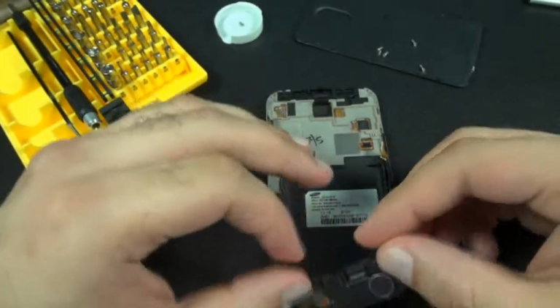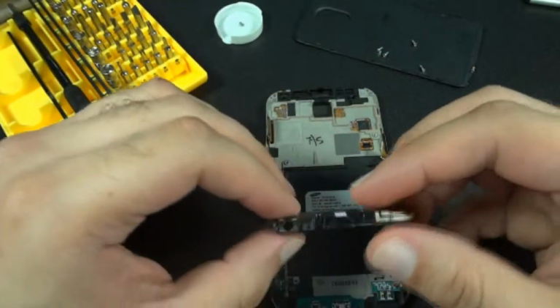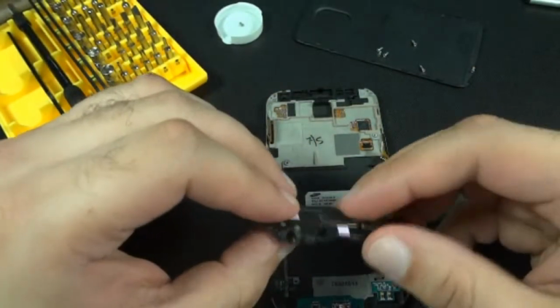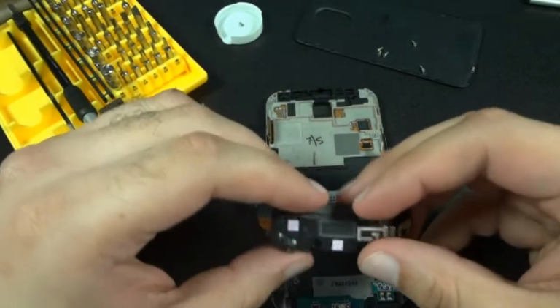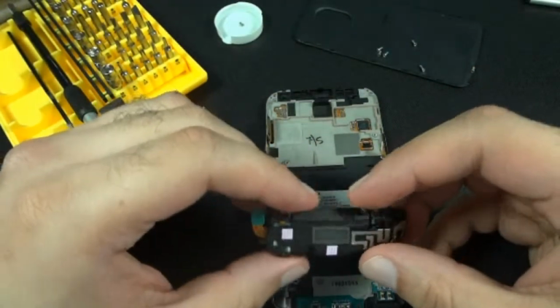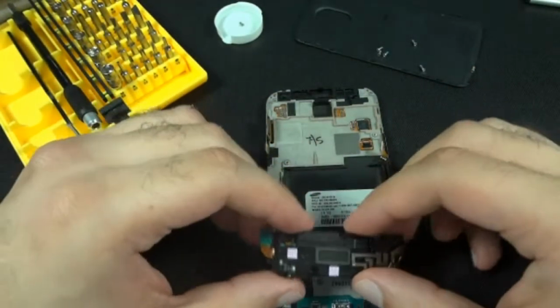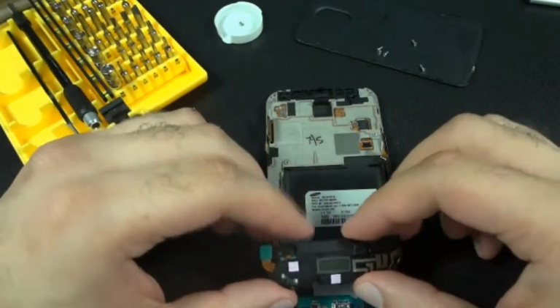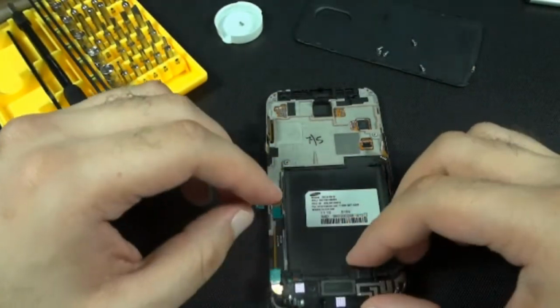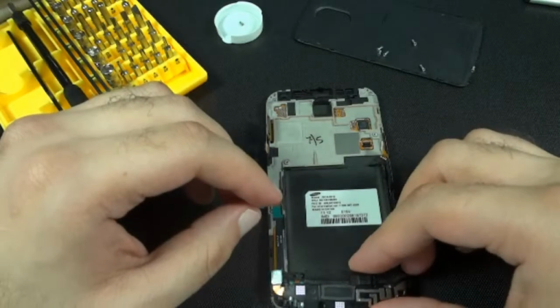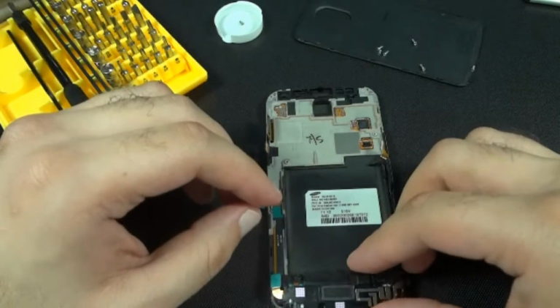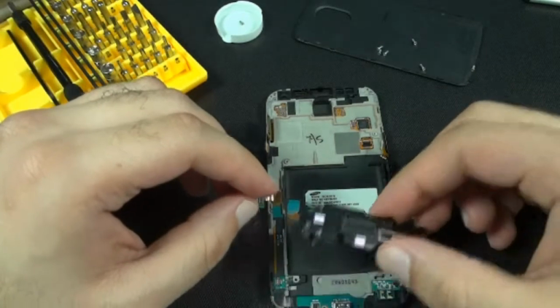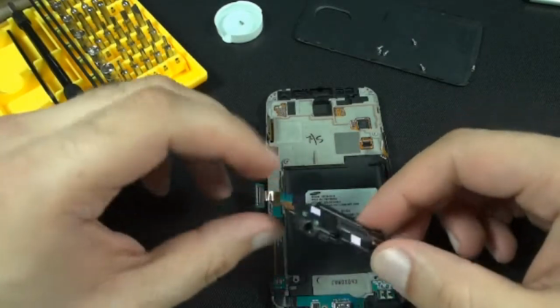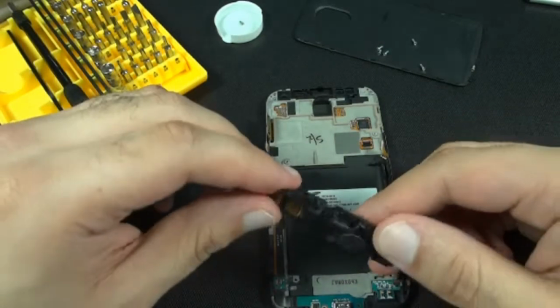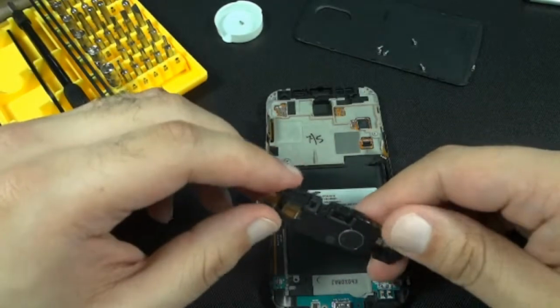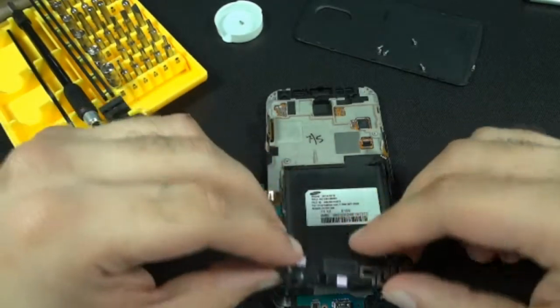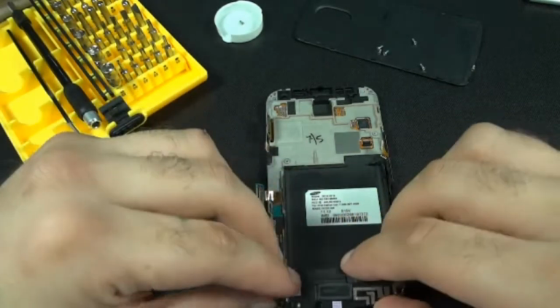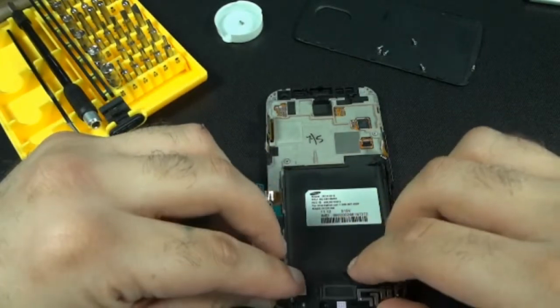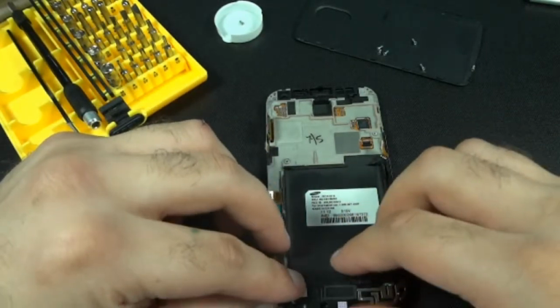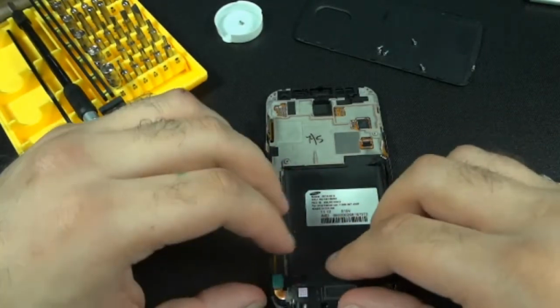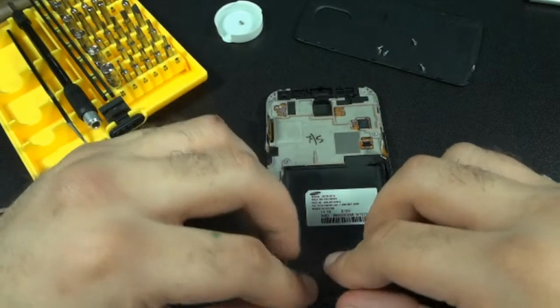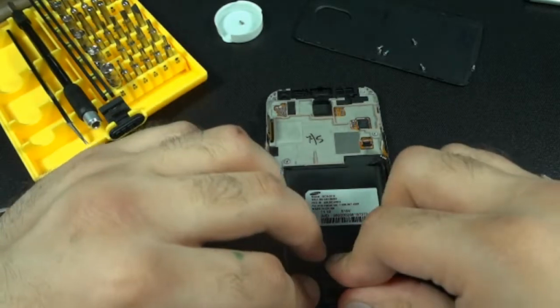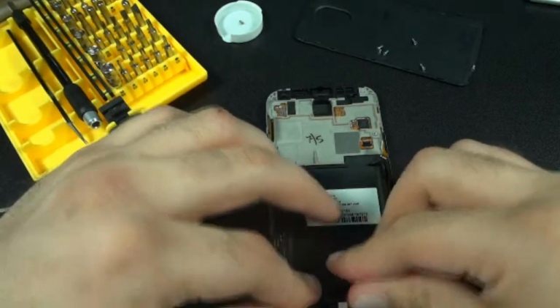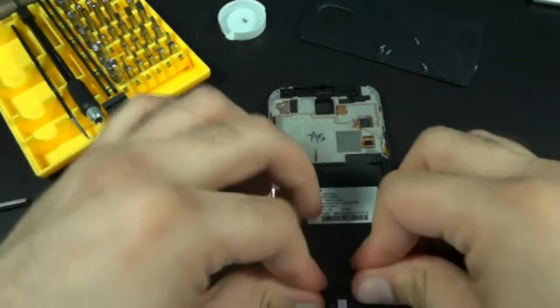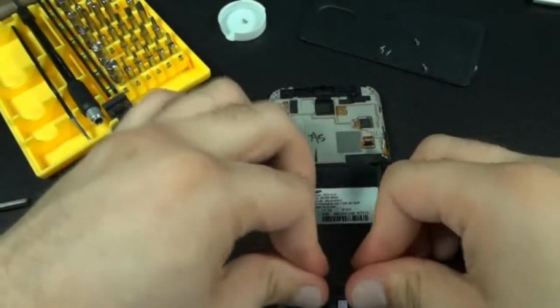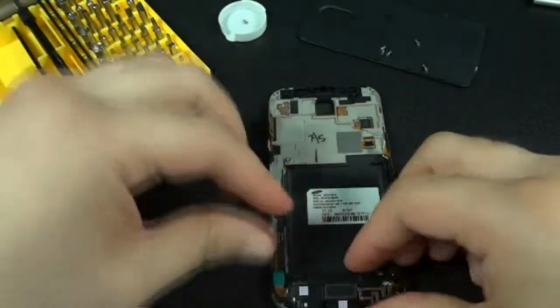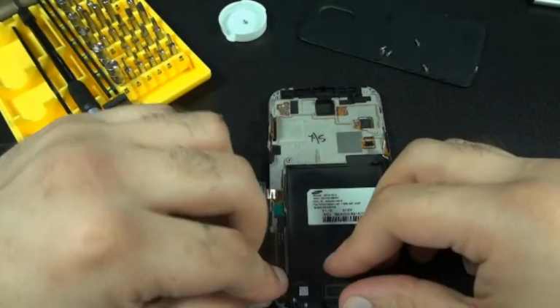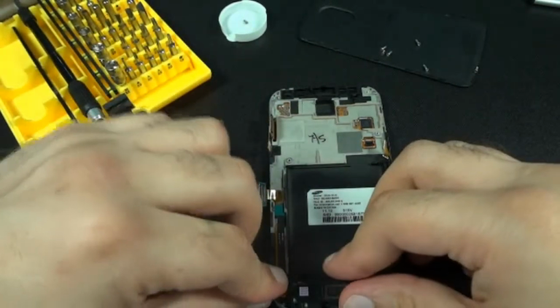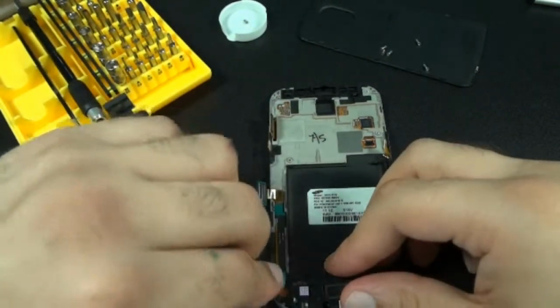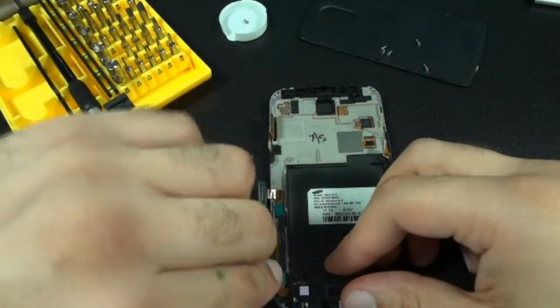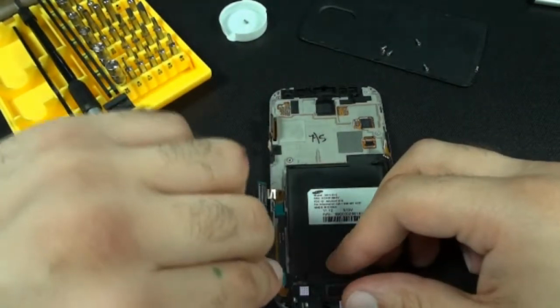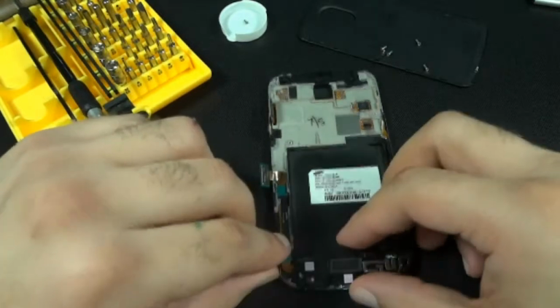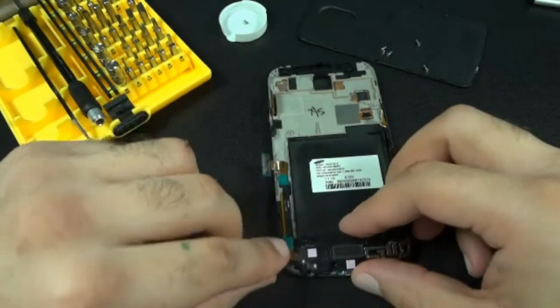Now that the USB is back in, go ahead and put back in the microphone and ear jack. It's just going to snap right back in there. Make sure you put the flex cable back in right here.